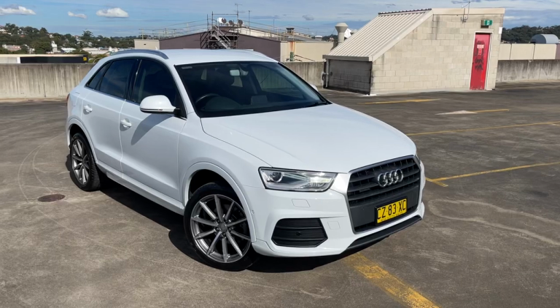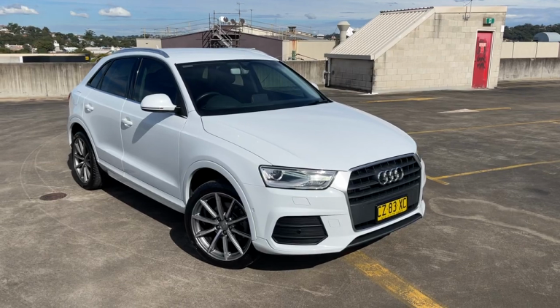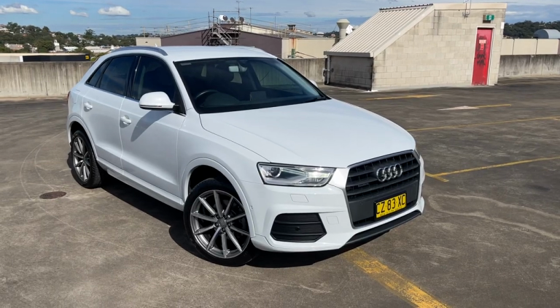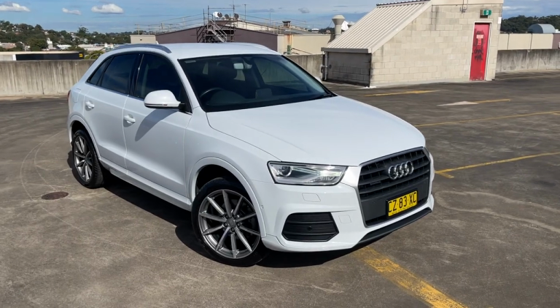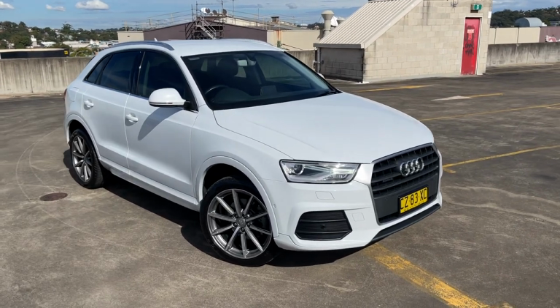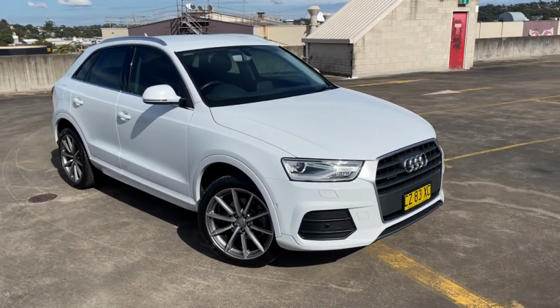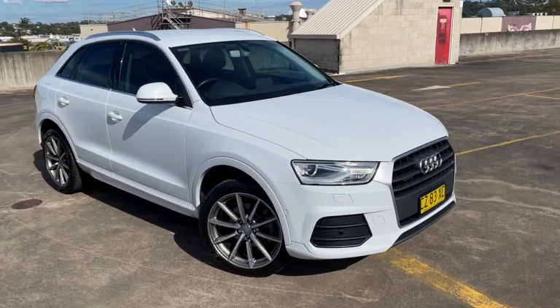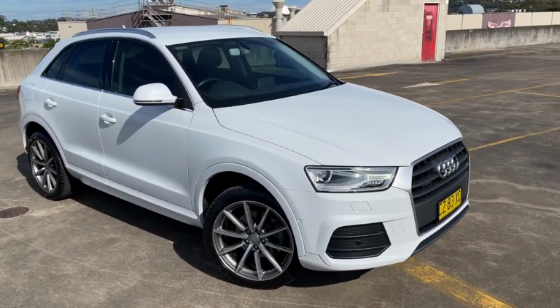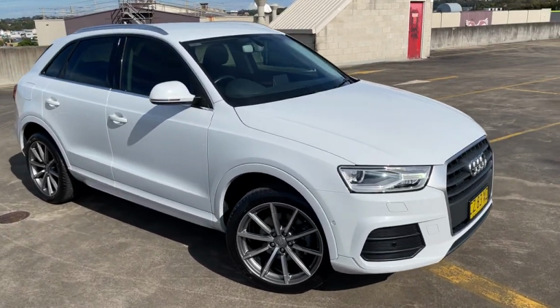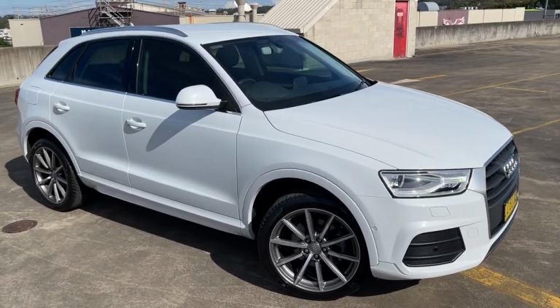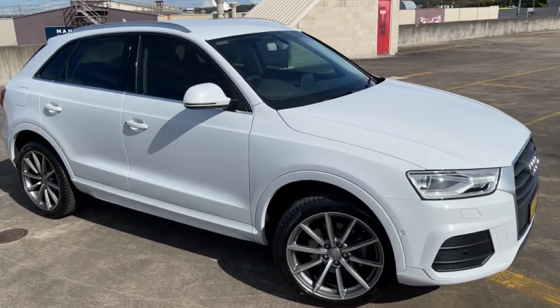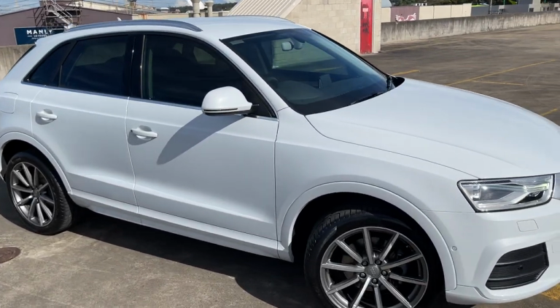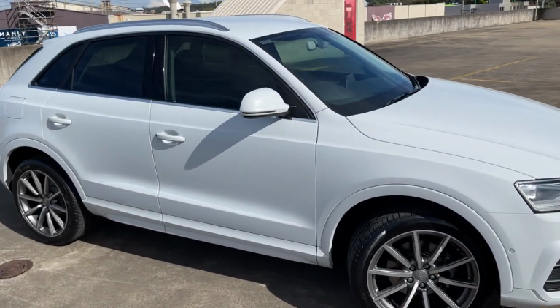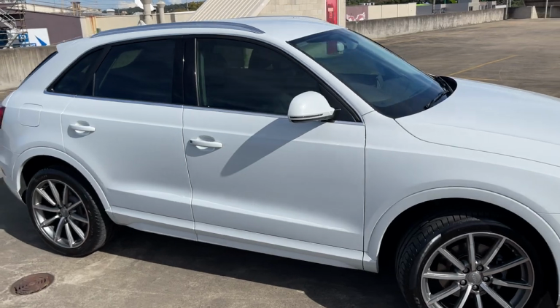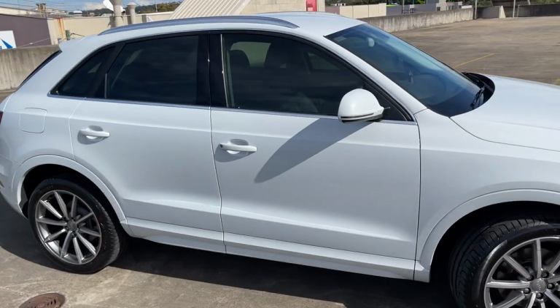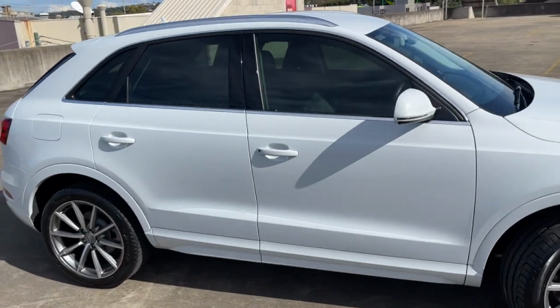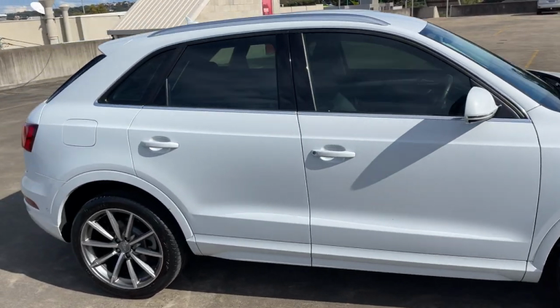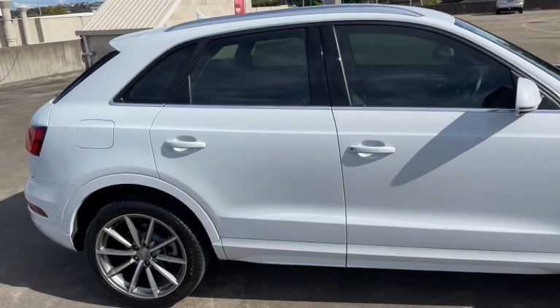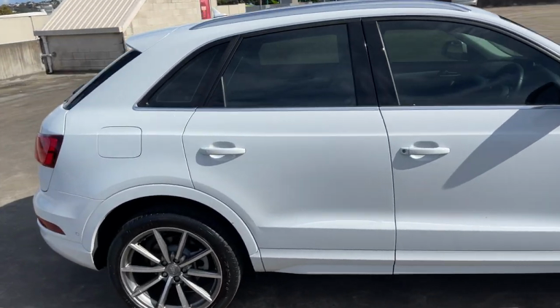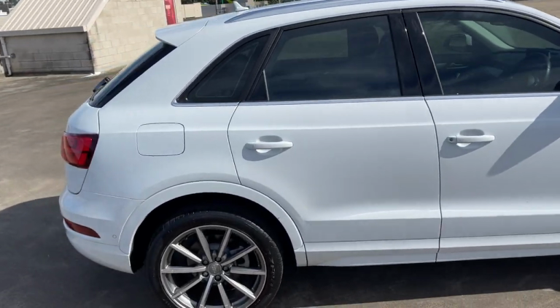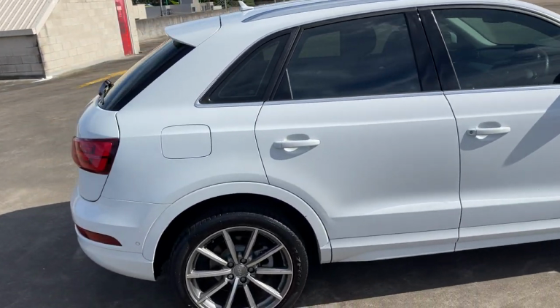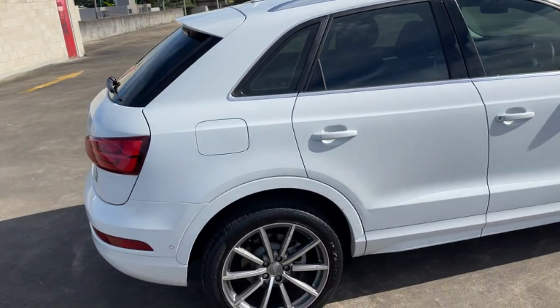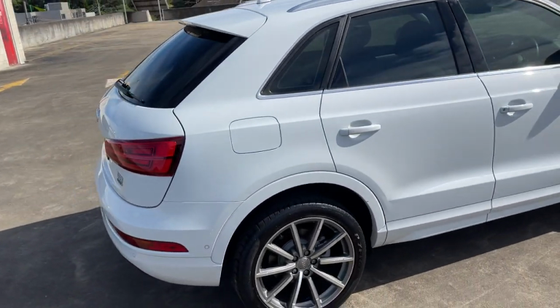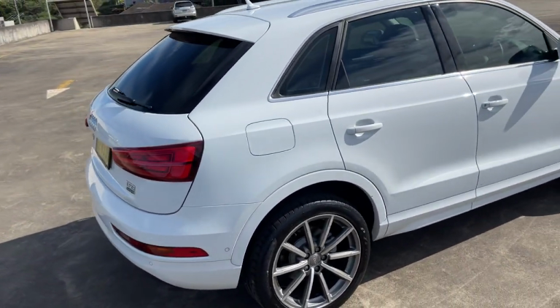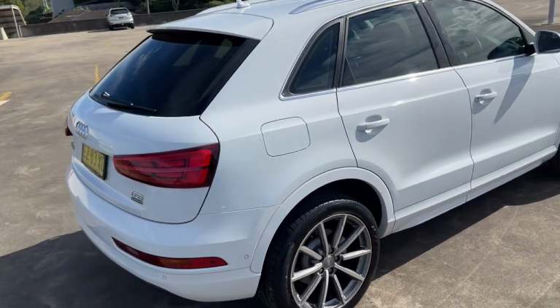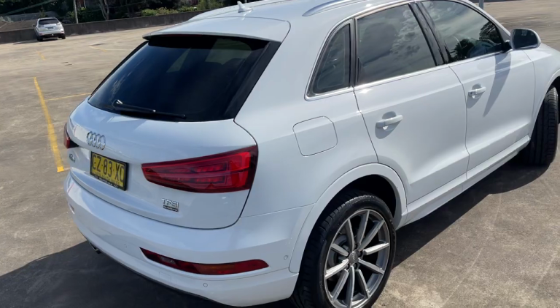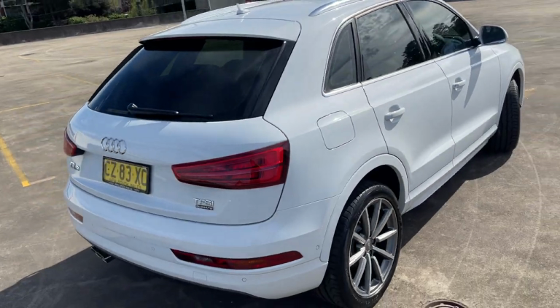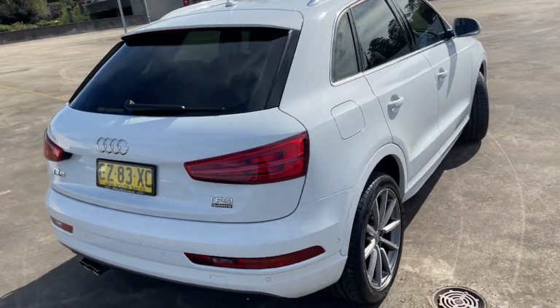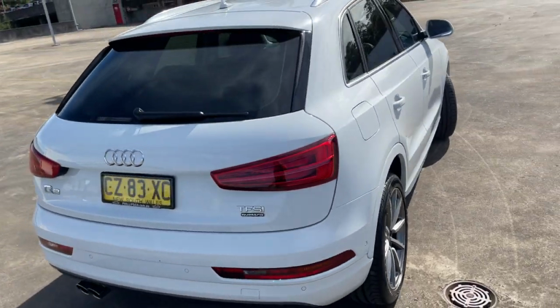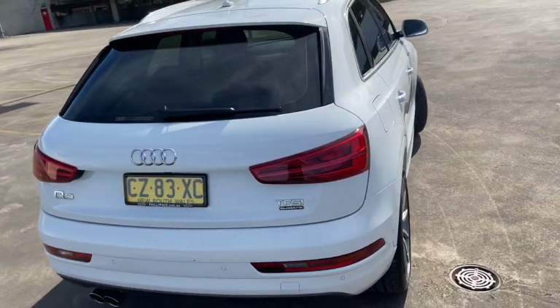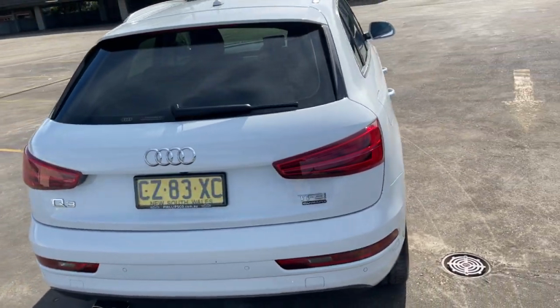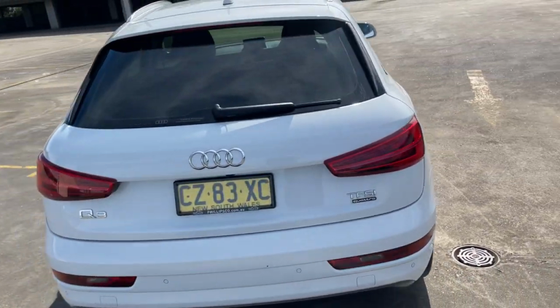Just another great example of an Audi Q3 from Philips & Co. Automotive. It's the TFSI automatic hatch in a quattro, traveled 41,000 kilometers in pearl white.